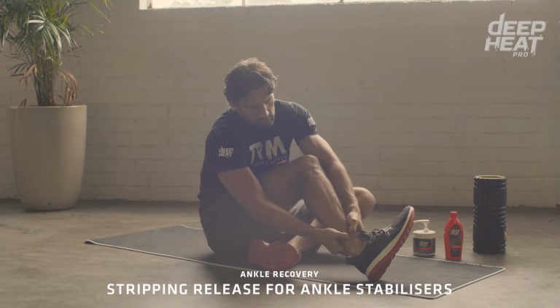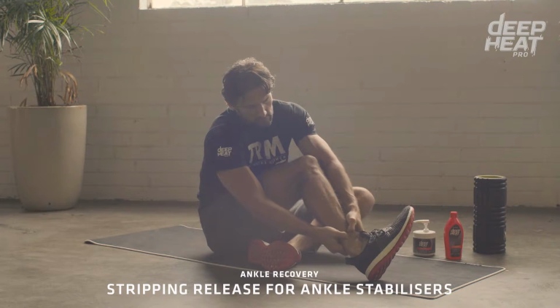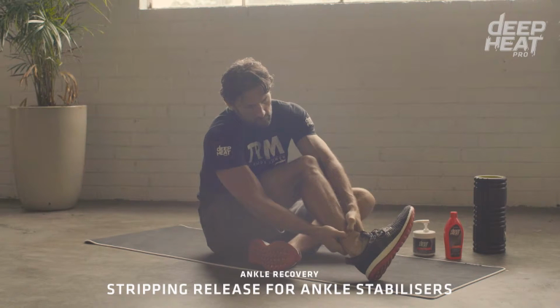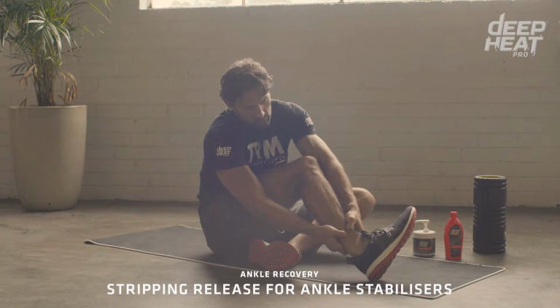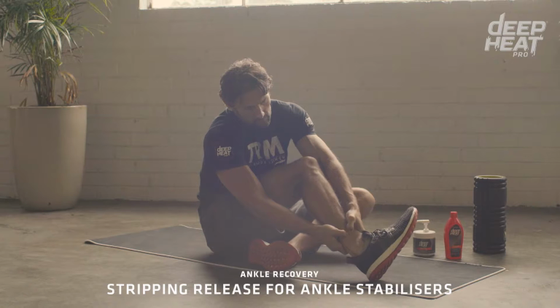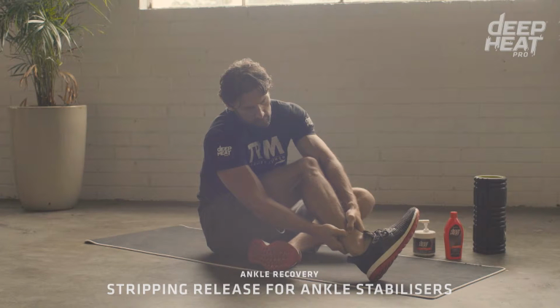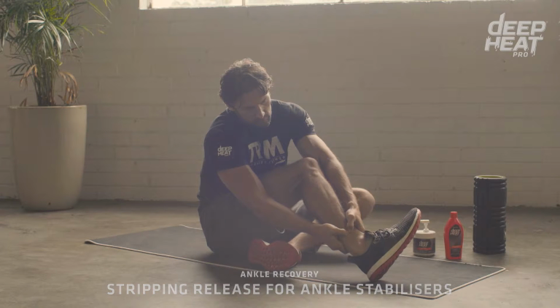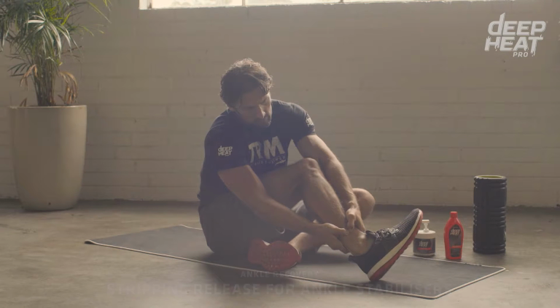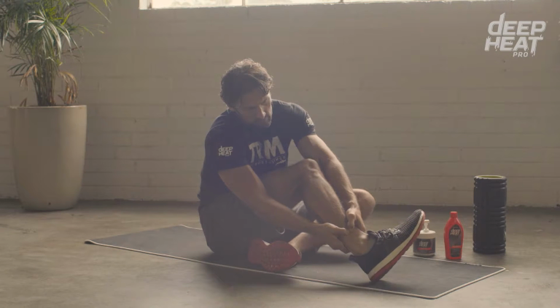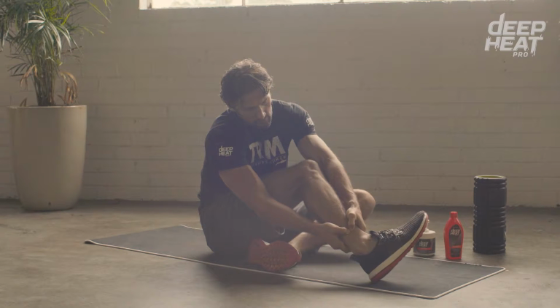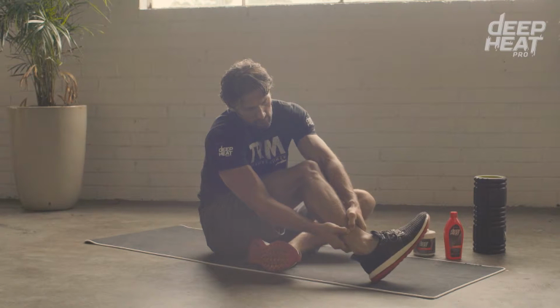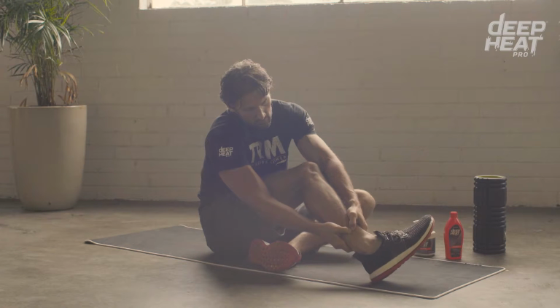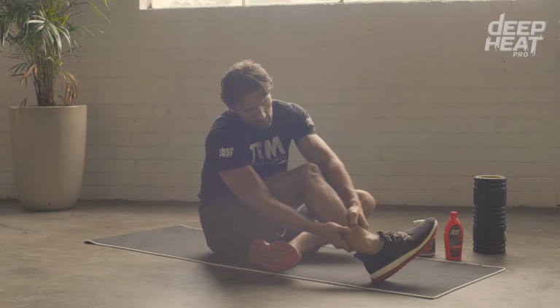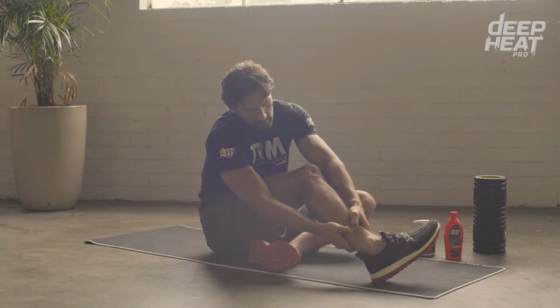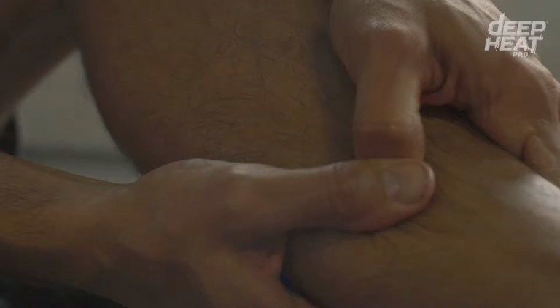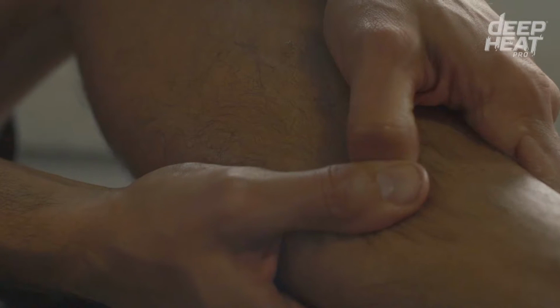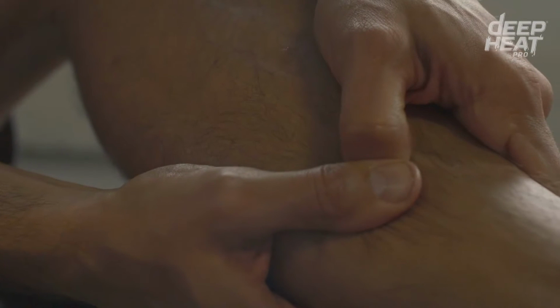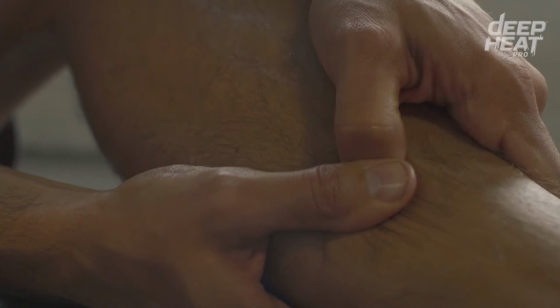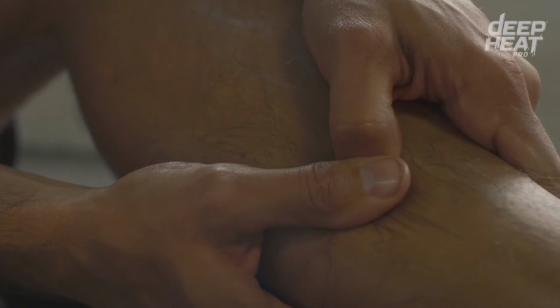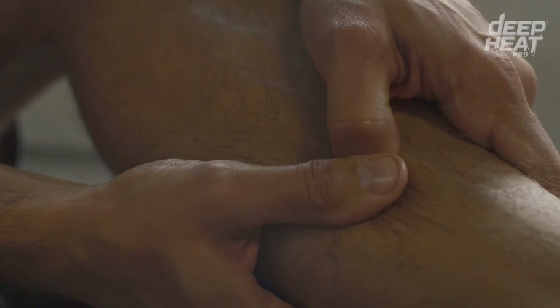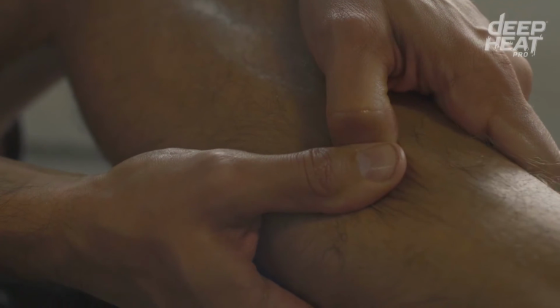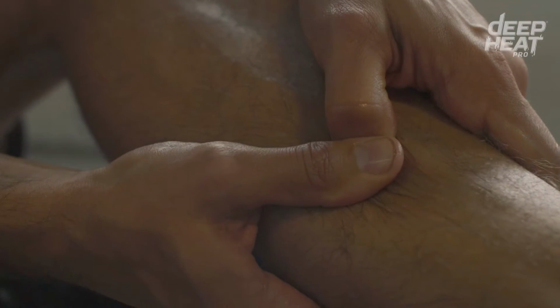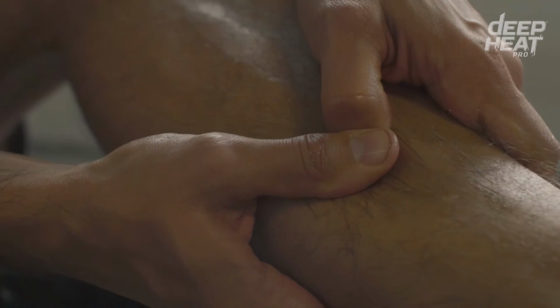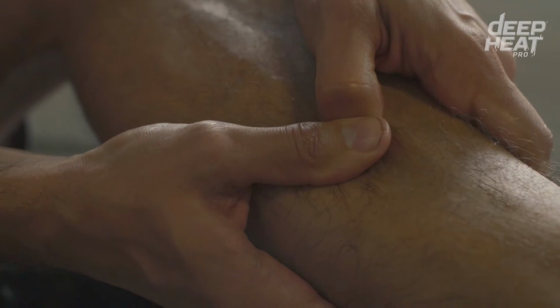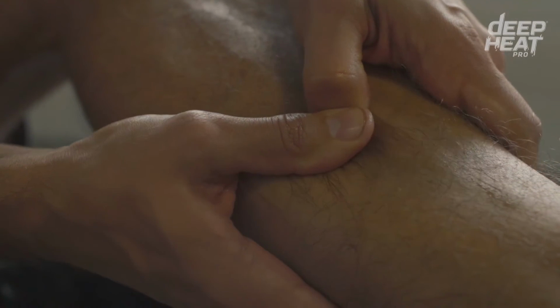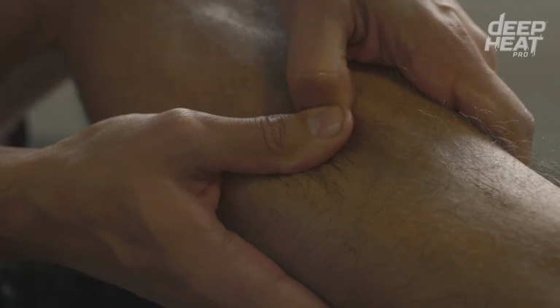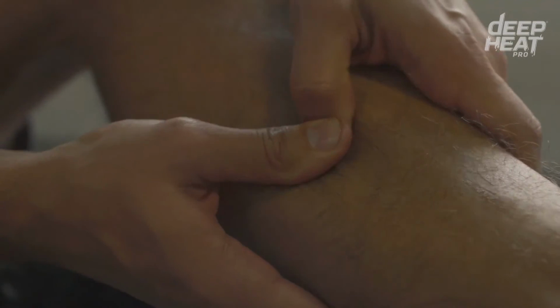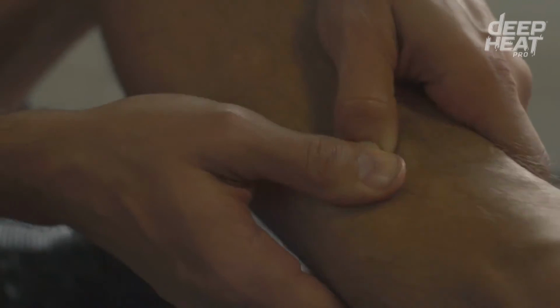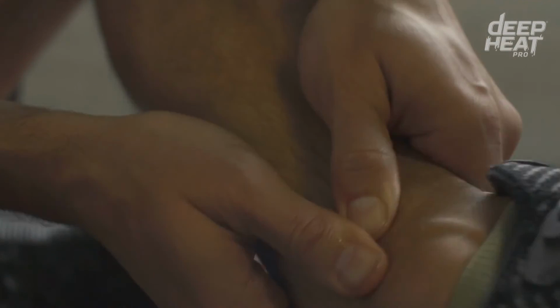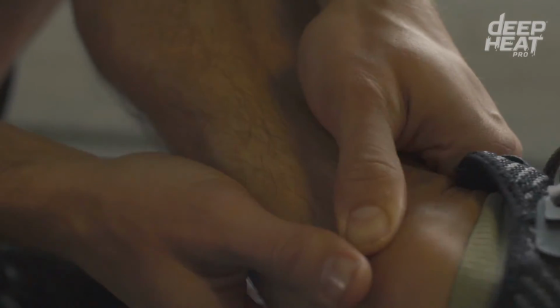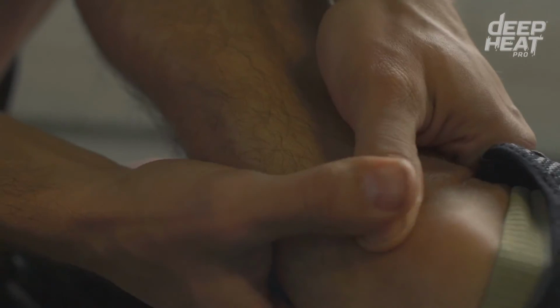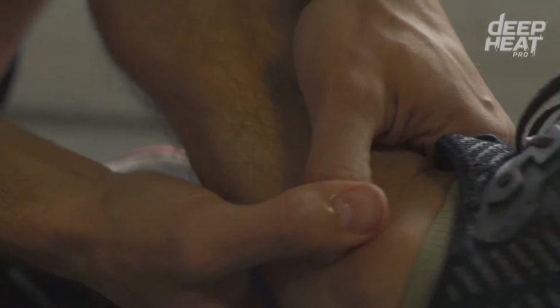Flex the foot to shorten the muscle. Hold firm pressure down with your thumbs as you lengthen the muscle, feeling the muscle running under the thumbs and dragging the thumbs back.